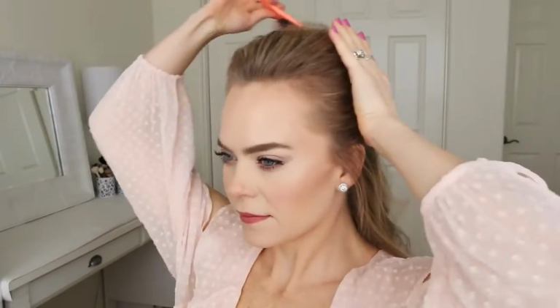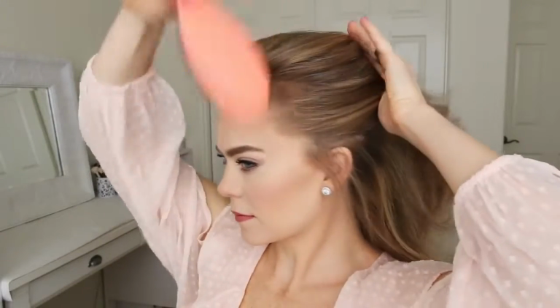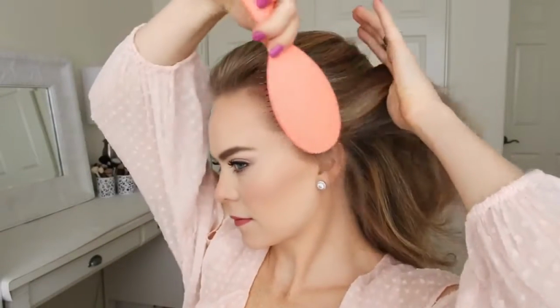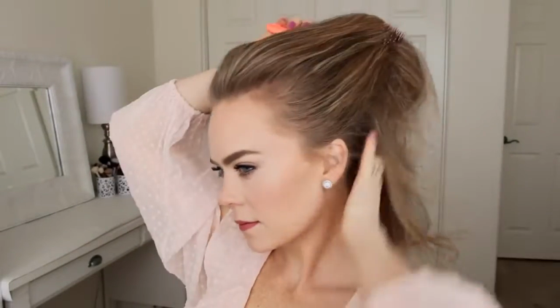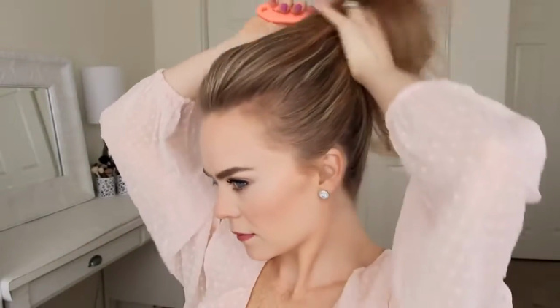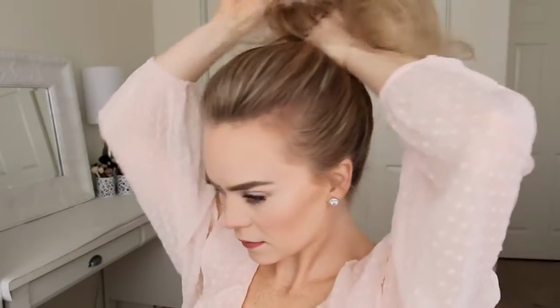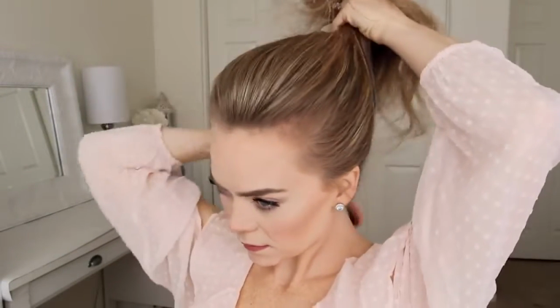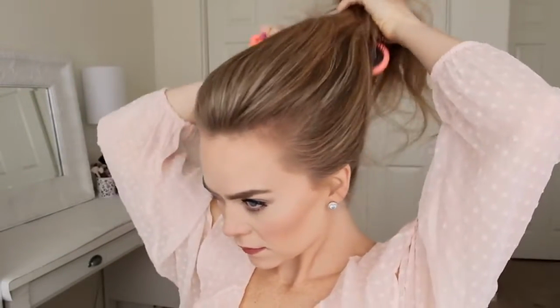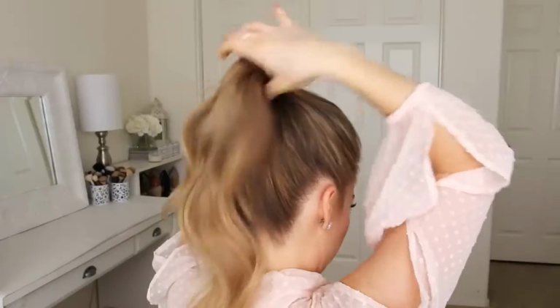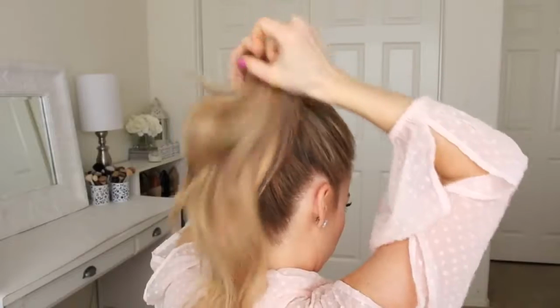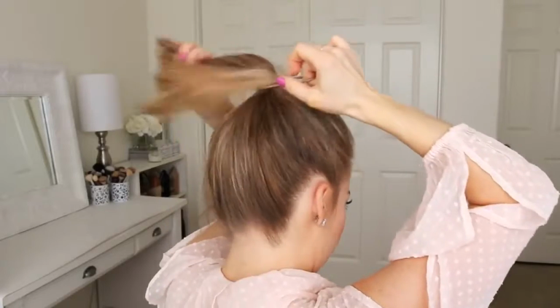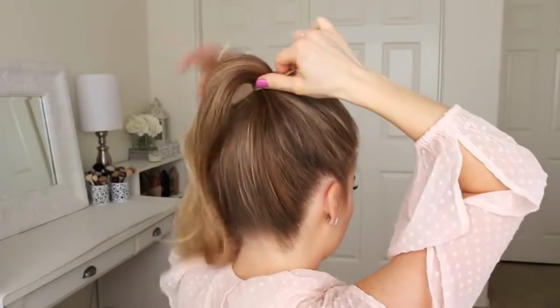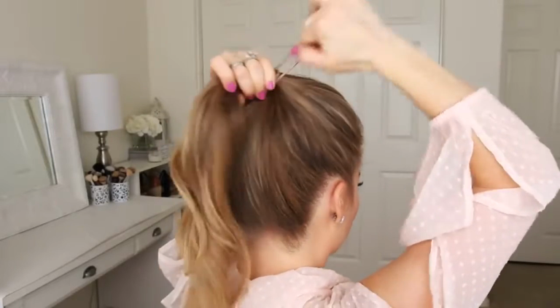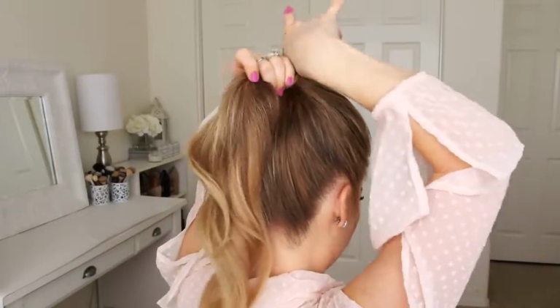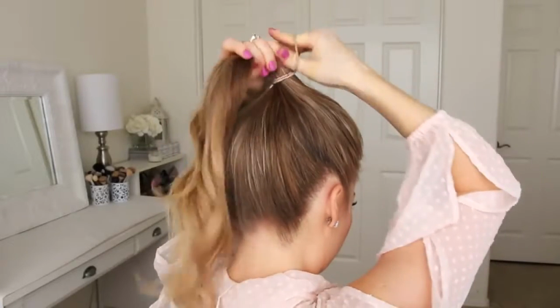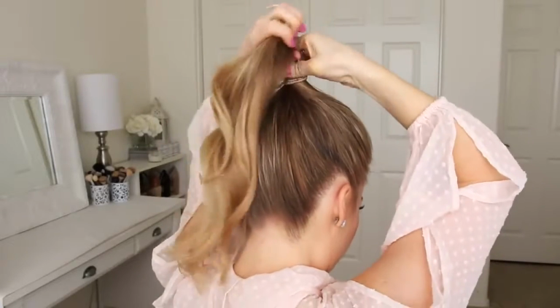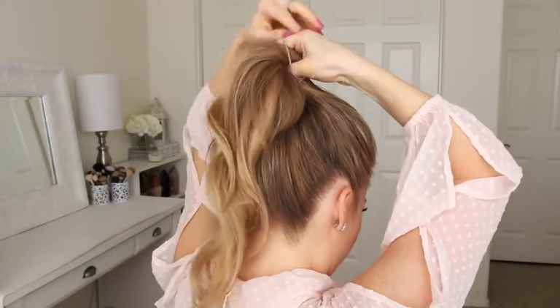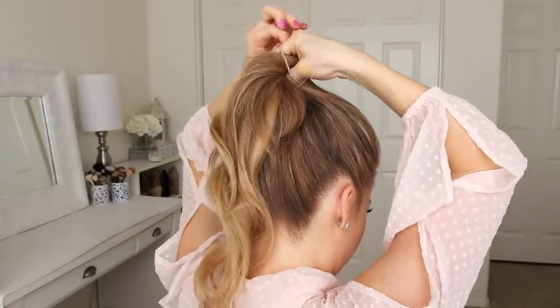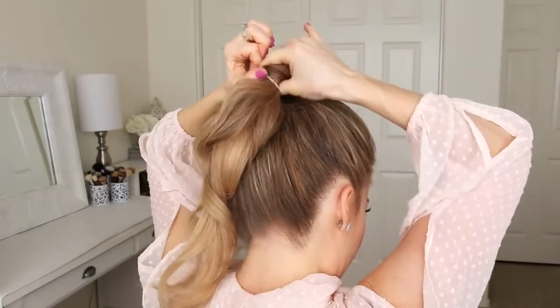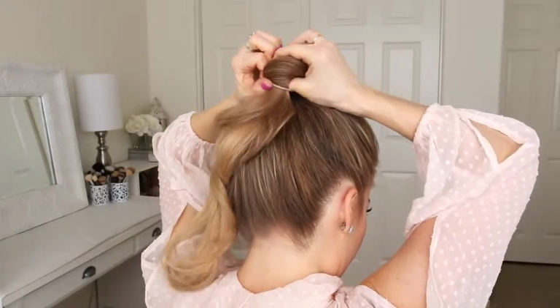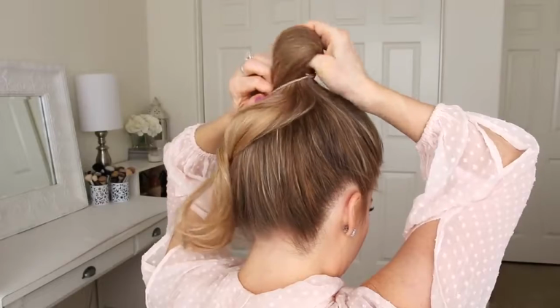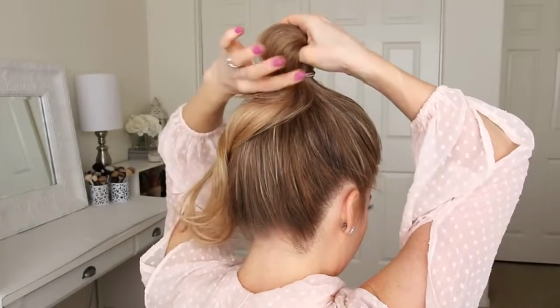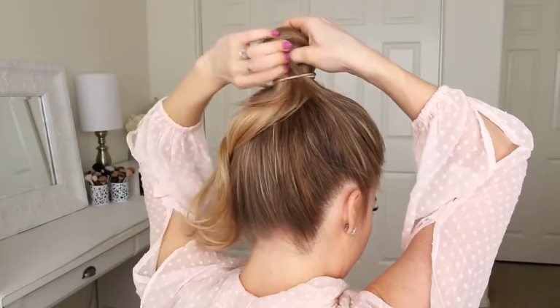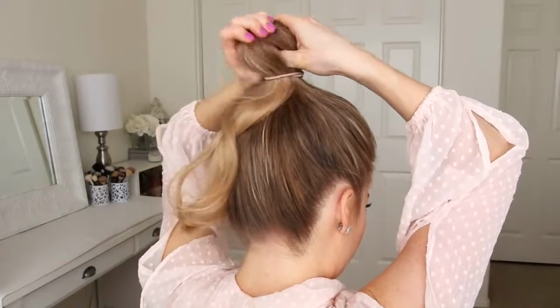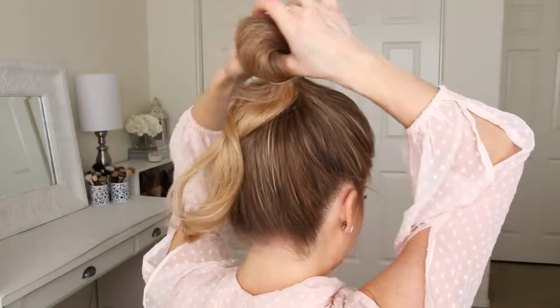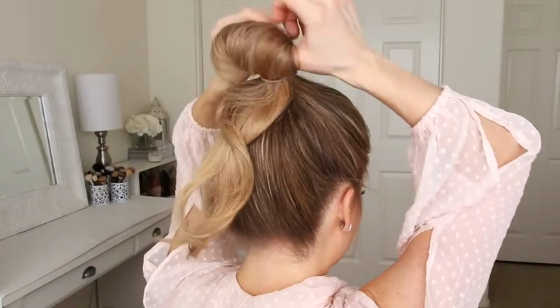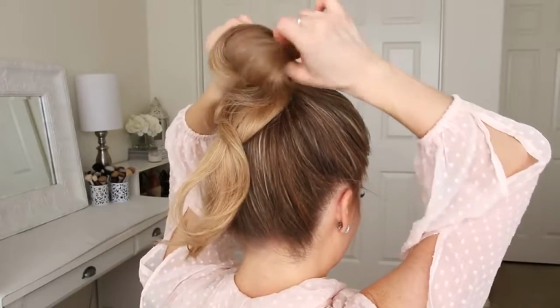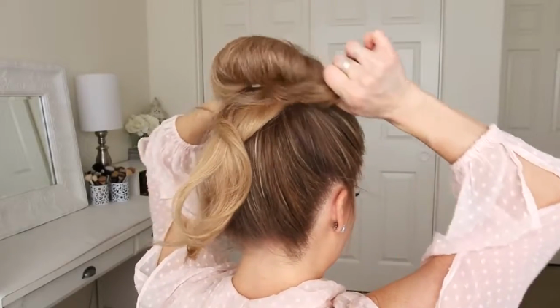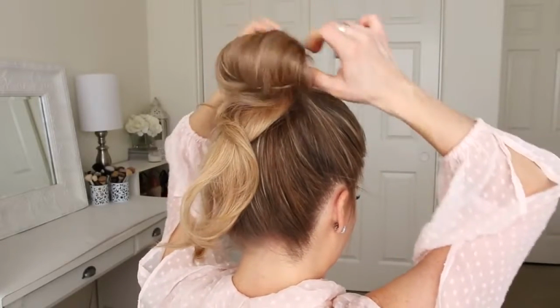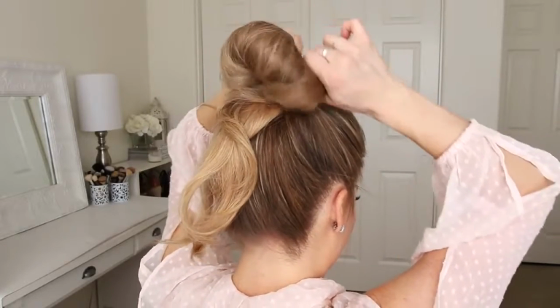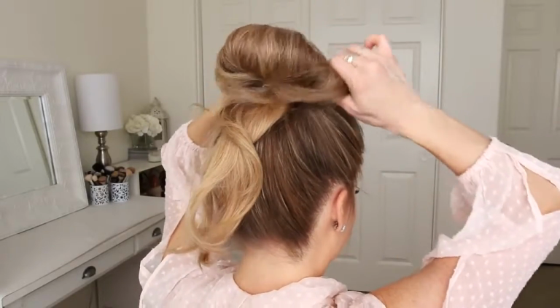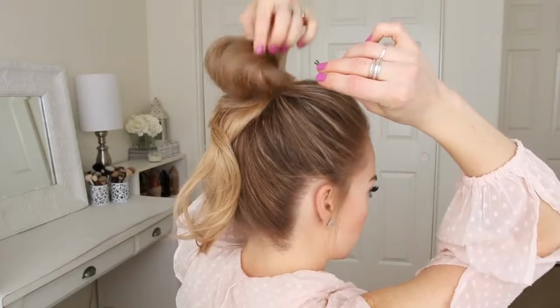For this hairstyle, I'm going to start by brushing all of my hair into a high ponytail. Then I'm going to wrap it with a hairband, but on the last wrap I'm only going to pull the ponytail halfway through to create a loop. Then I'm going to take small sections of the loop and pin the hair against my head to help hide the hair band and form the messy bun.